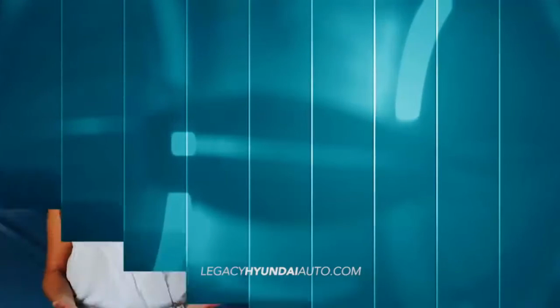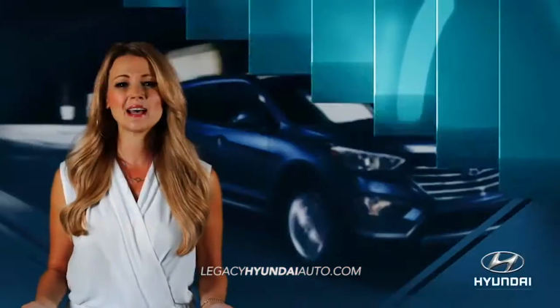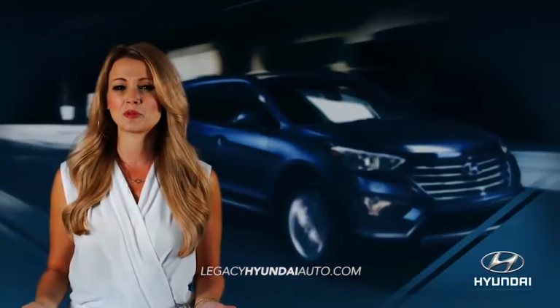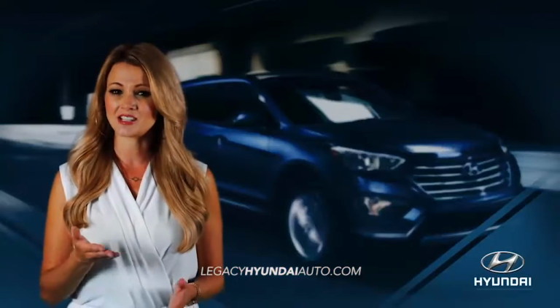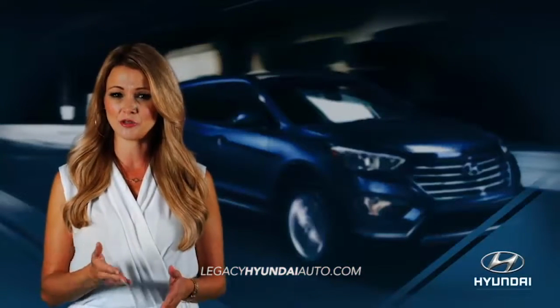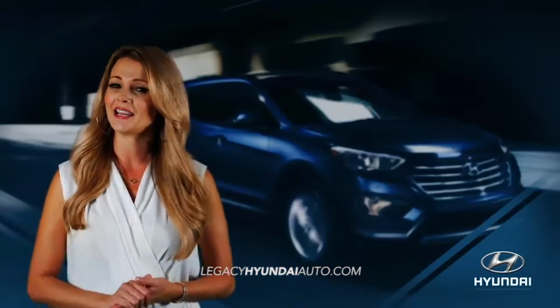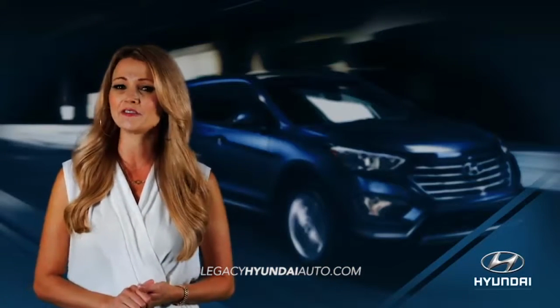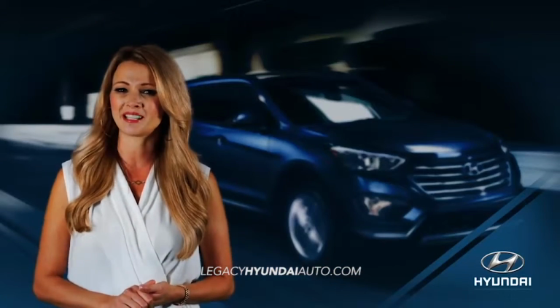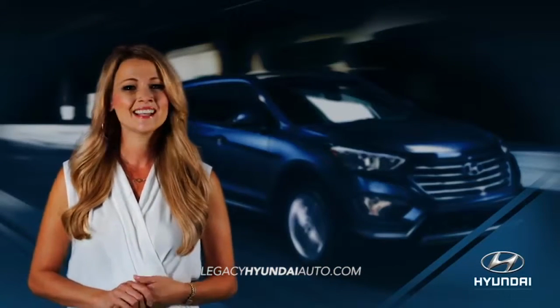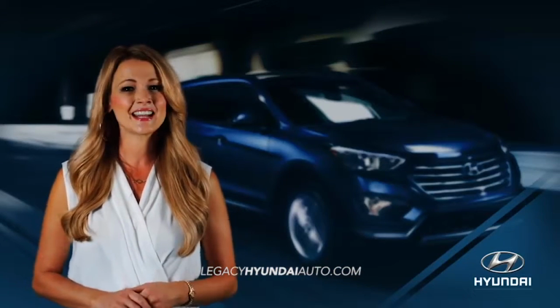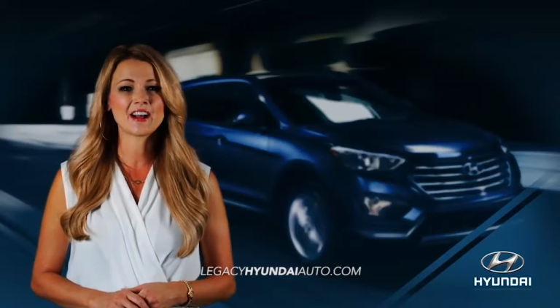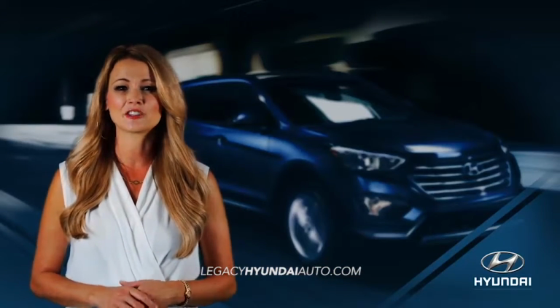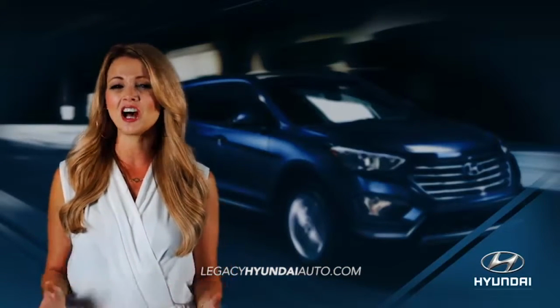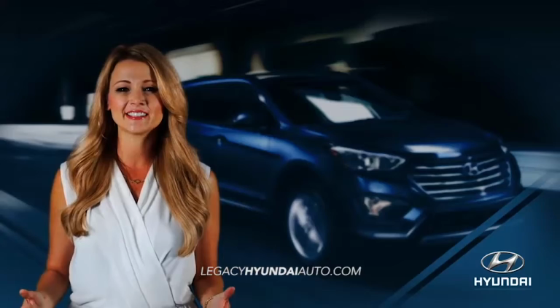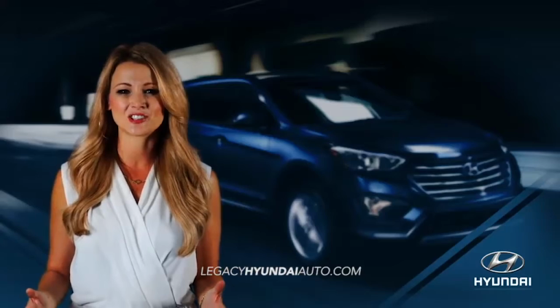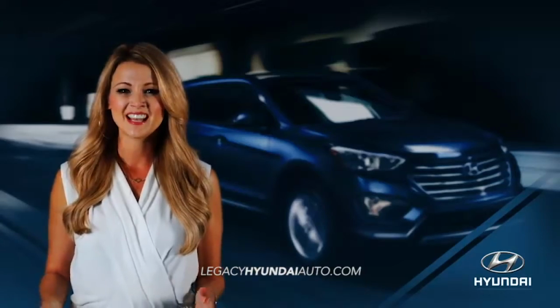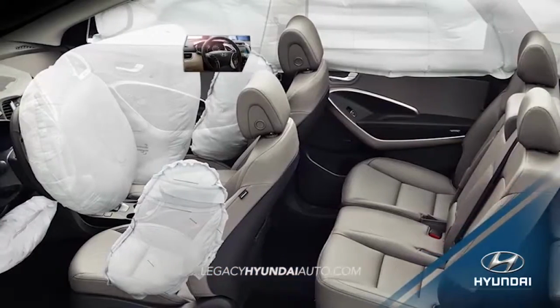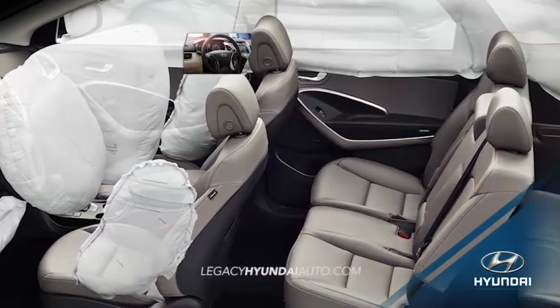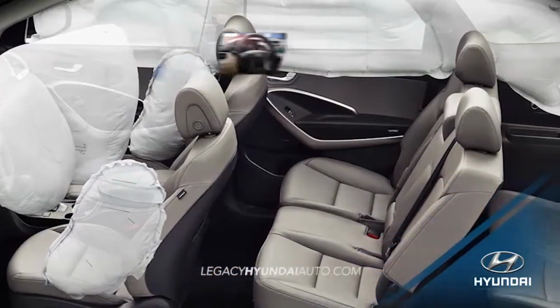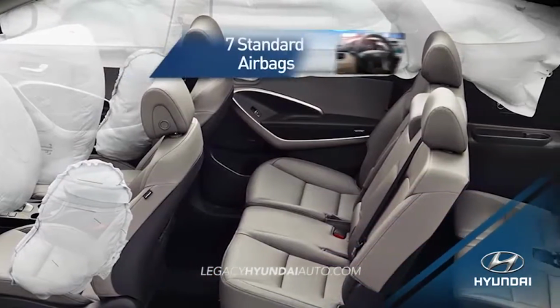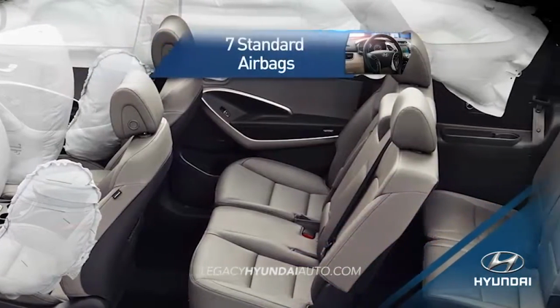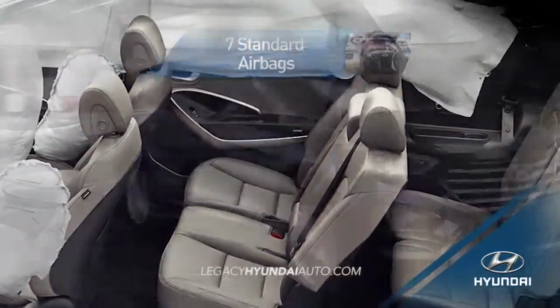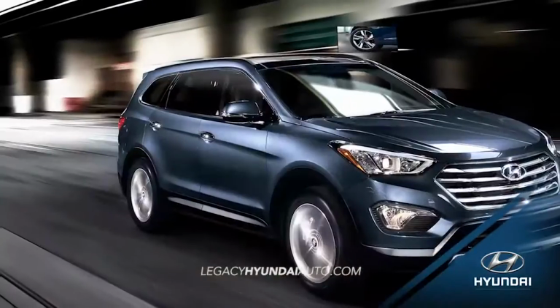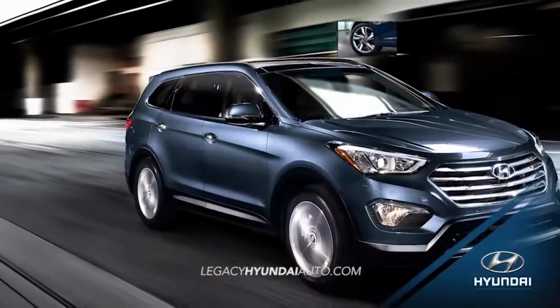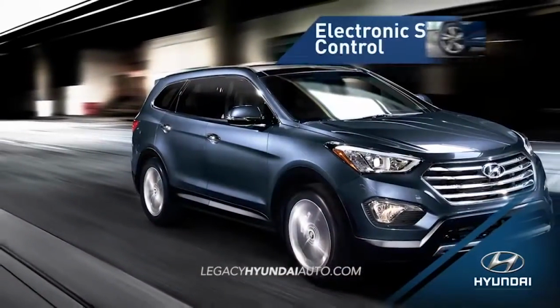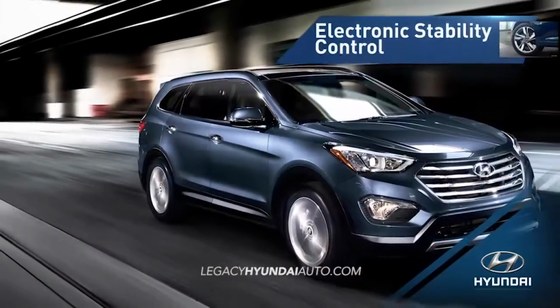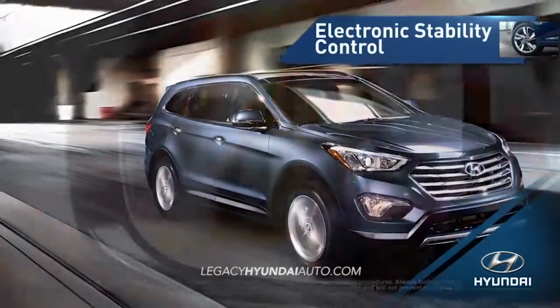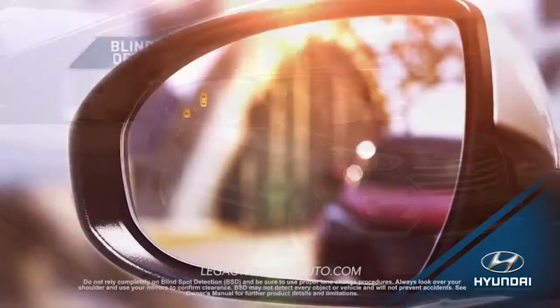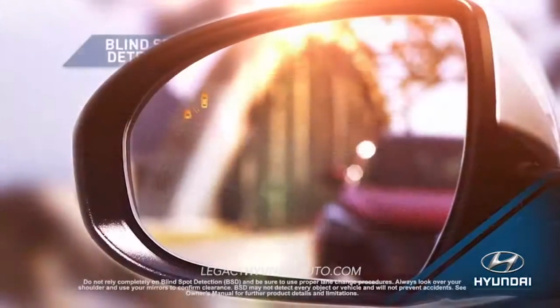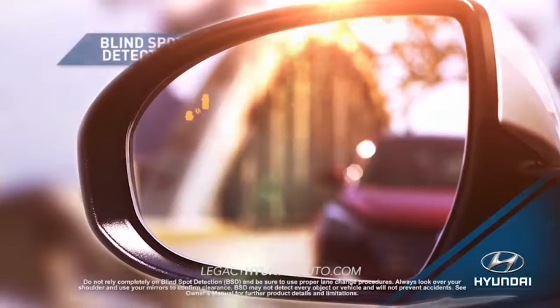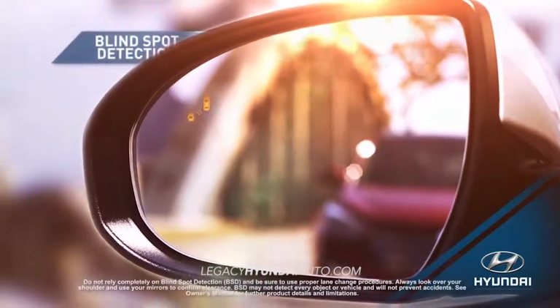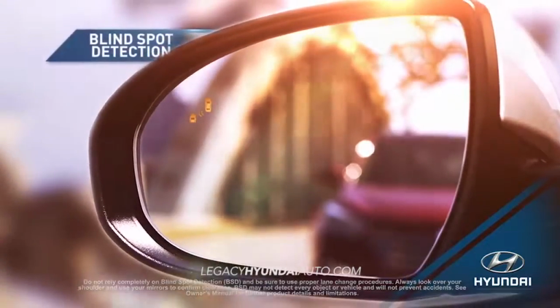When it comes to protecting you and your family, Santa Fe offers all the essentials, like seven standard airbags, electronic stability control, and blind spot detection.